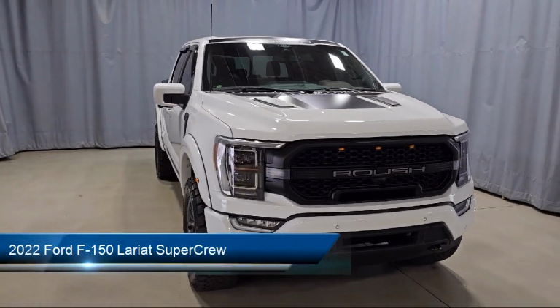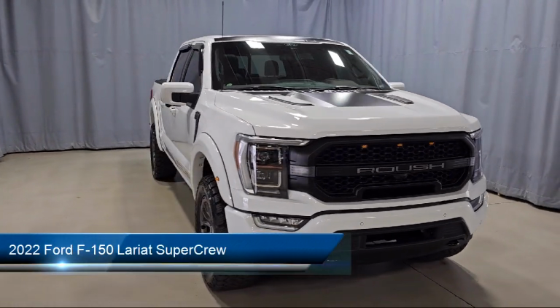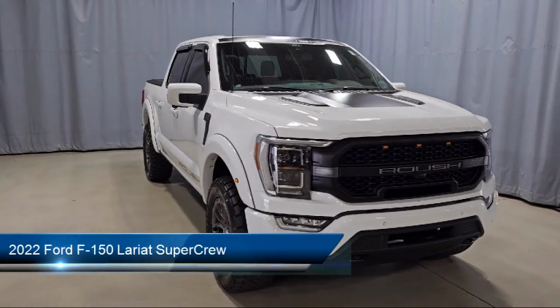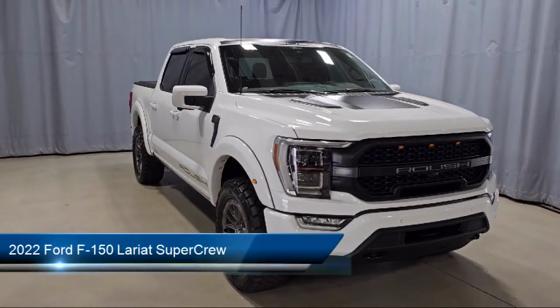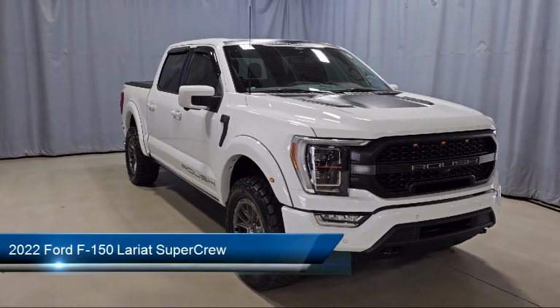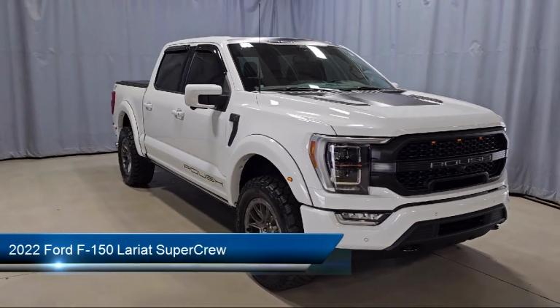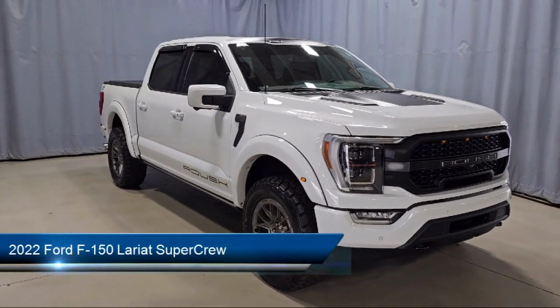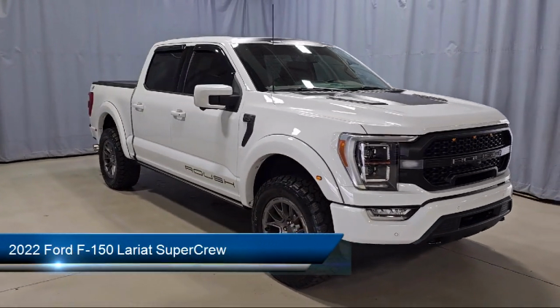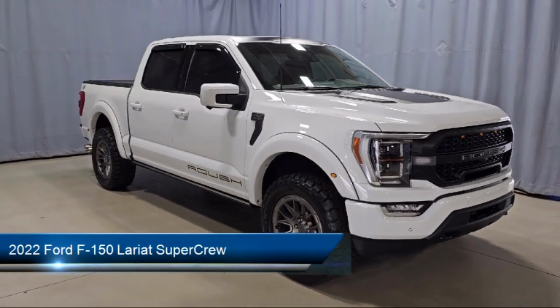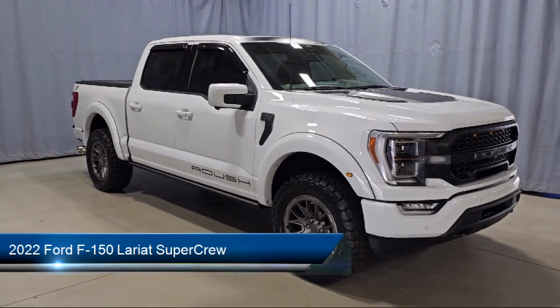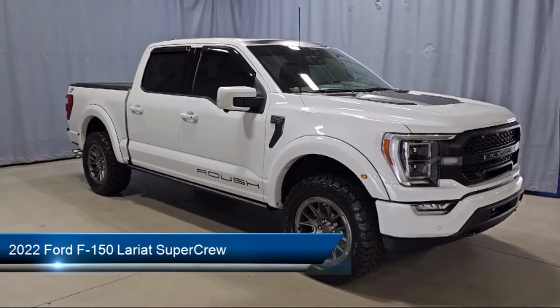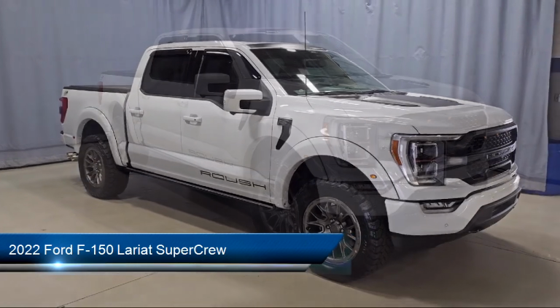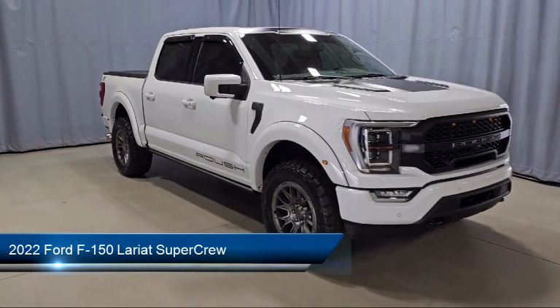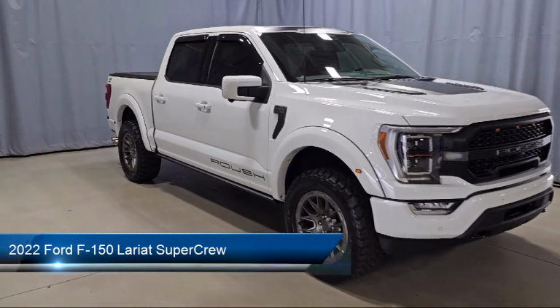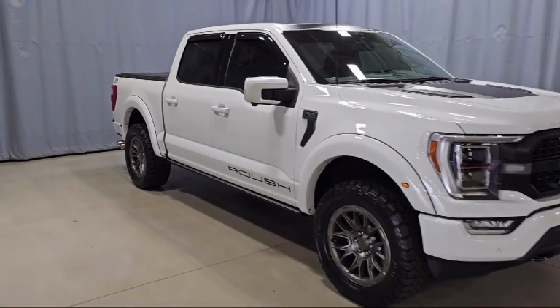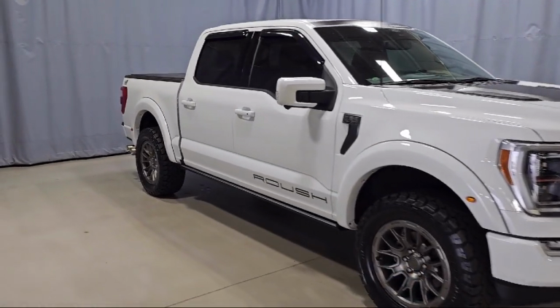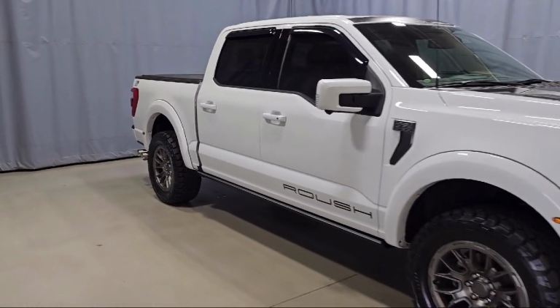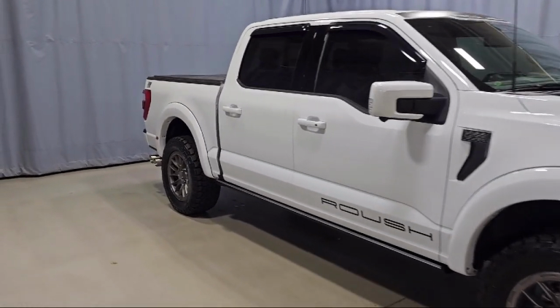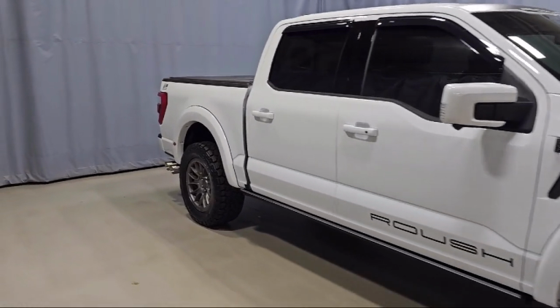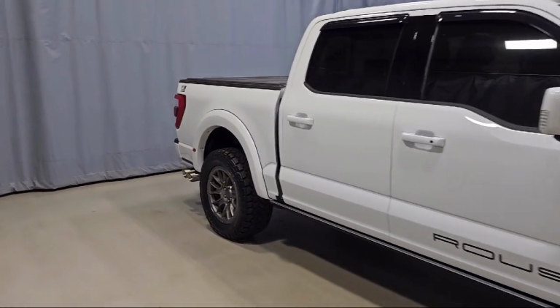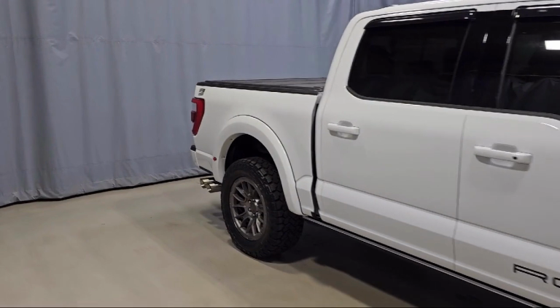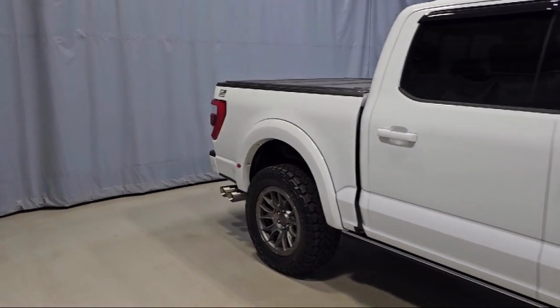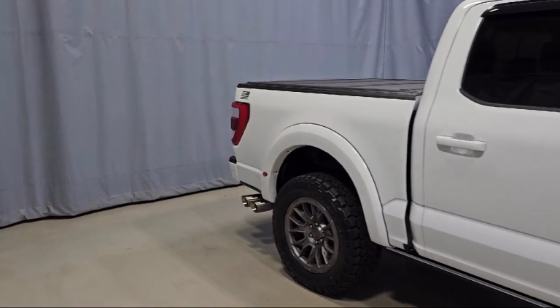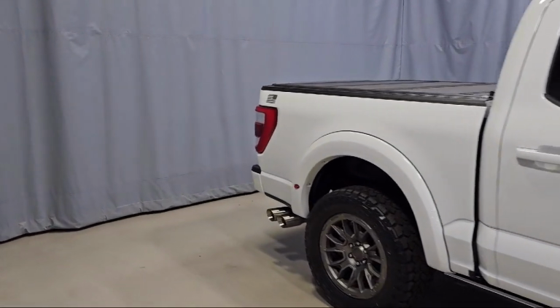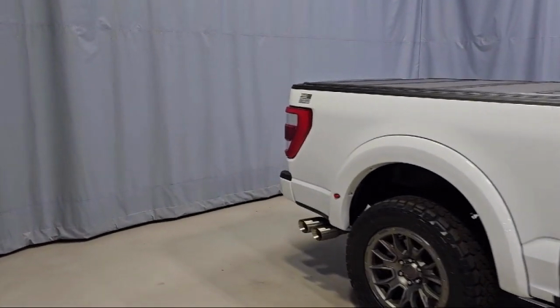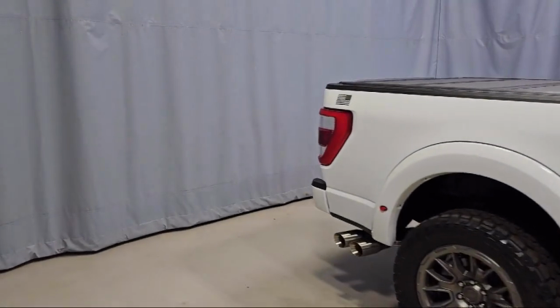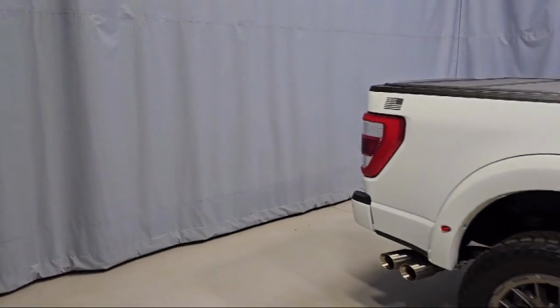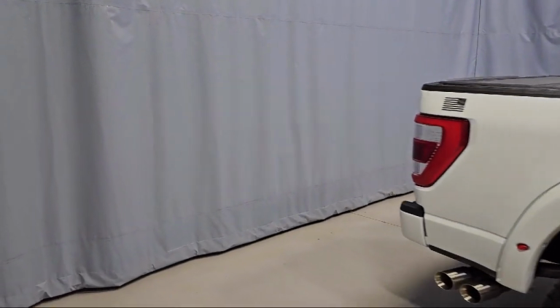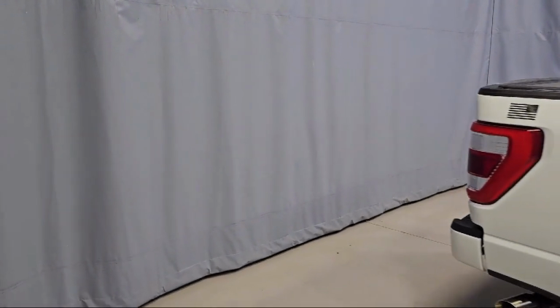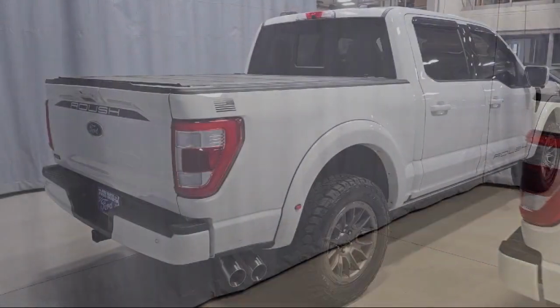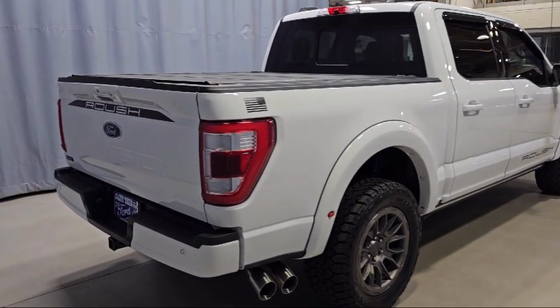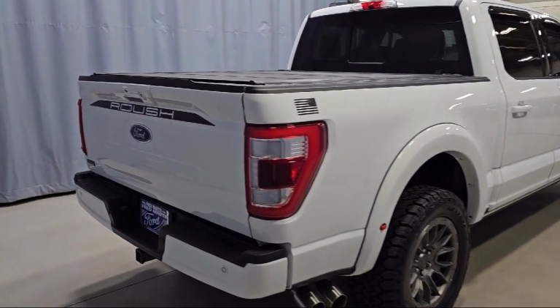This vehicle comes equipped with the Lariat Chrome Appearance Package, LED Side View Mirror Spotlights, Lariat Sport Appearance Package, Speed Sign Recognition, and a 360 Degree Camera.